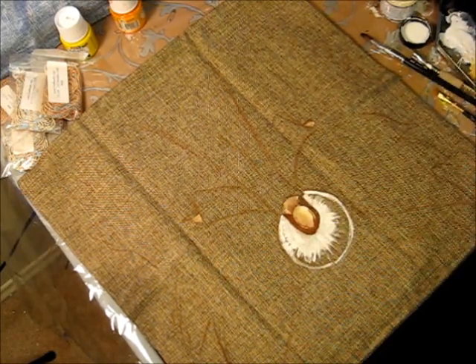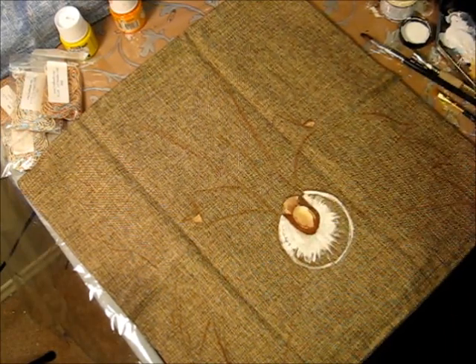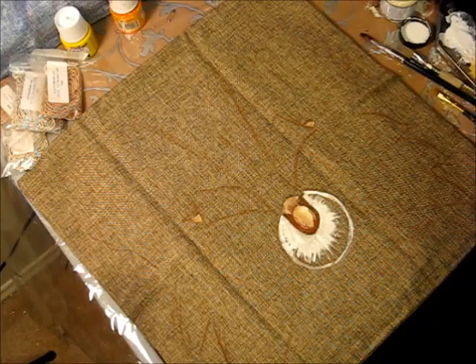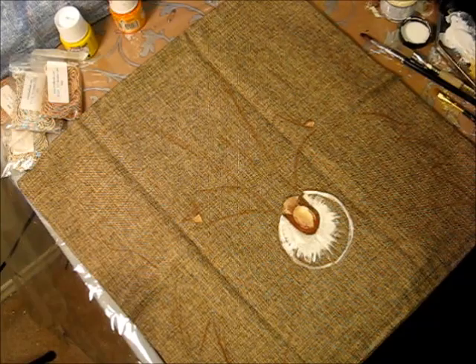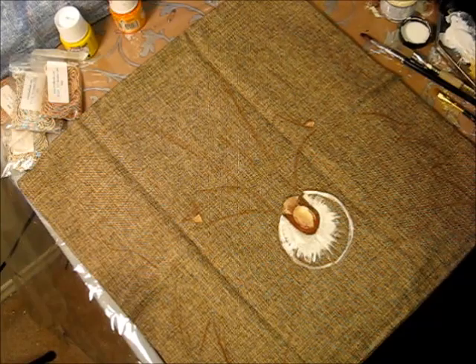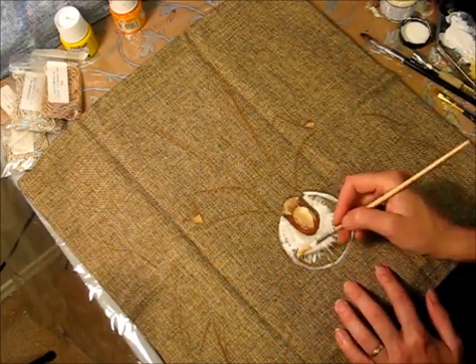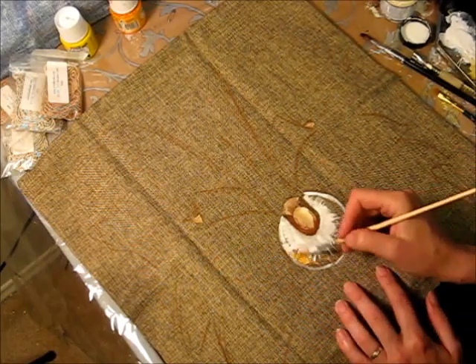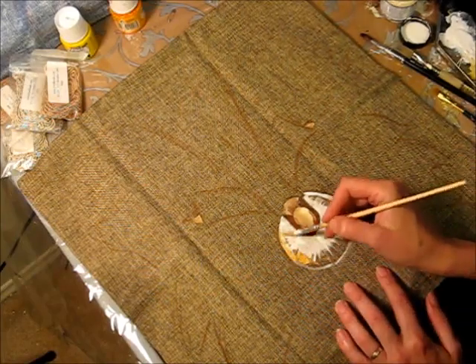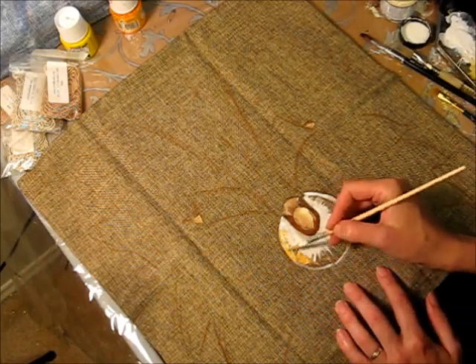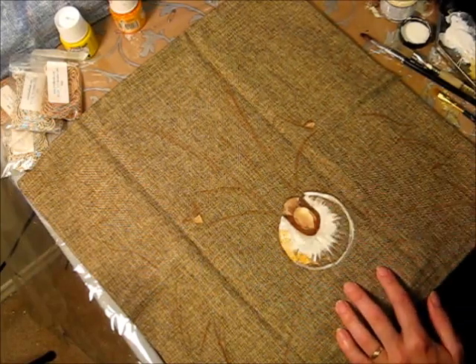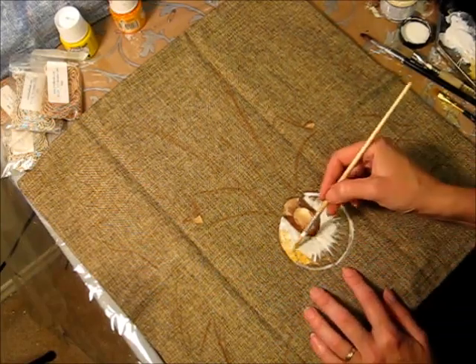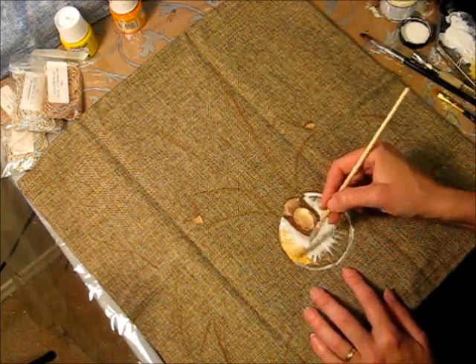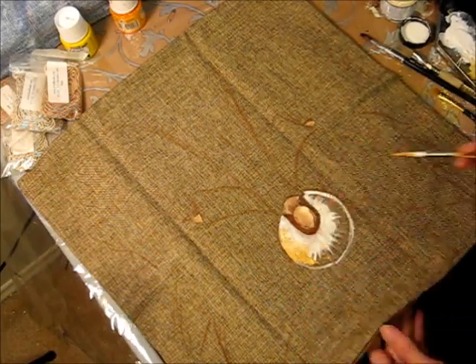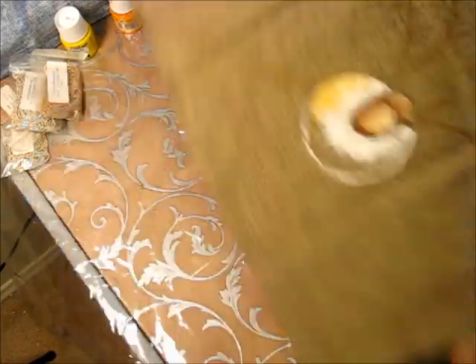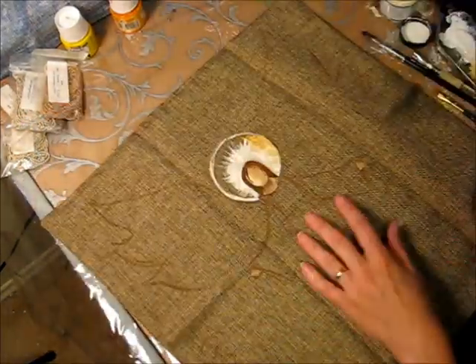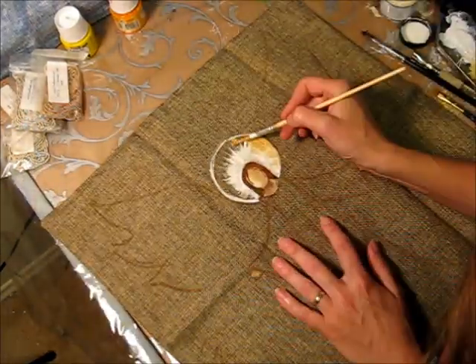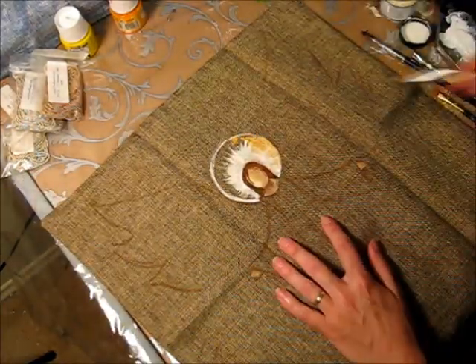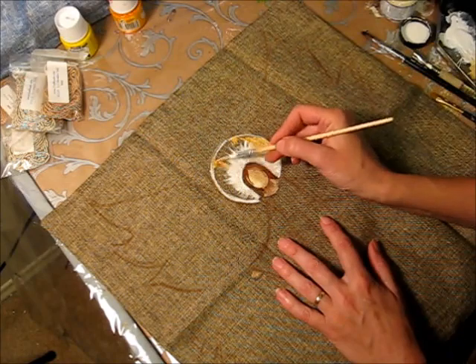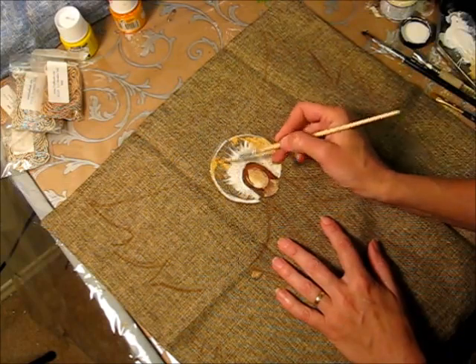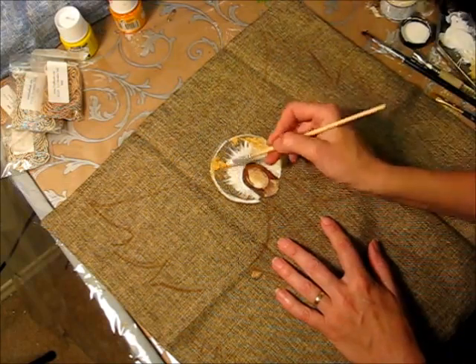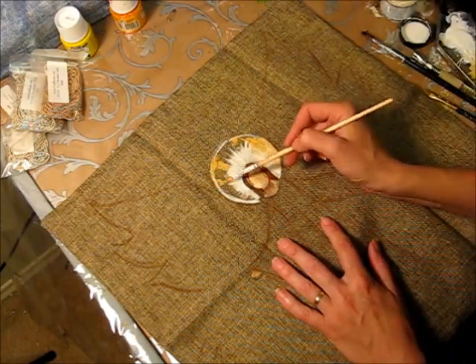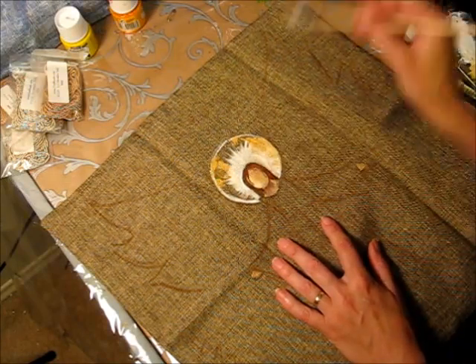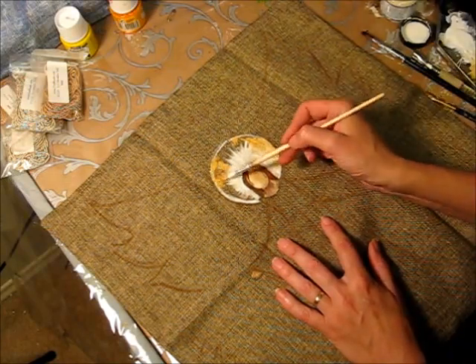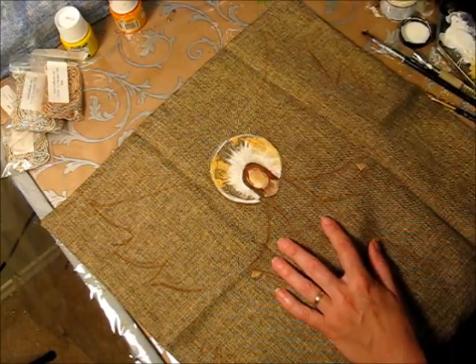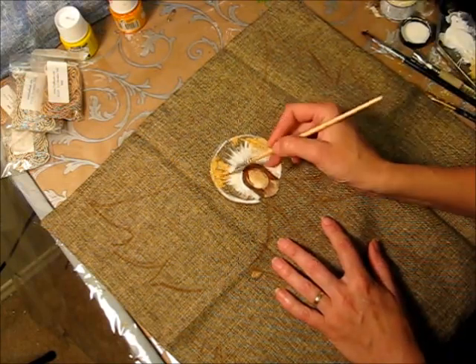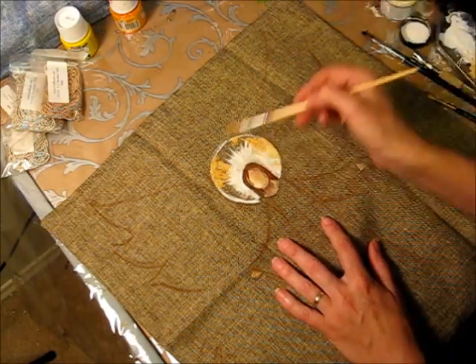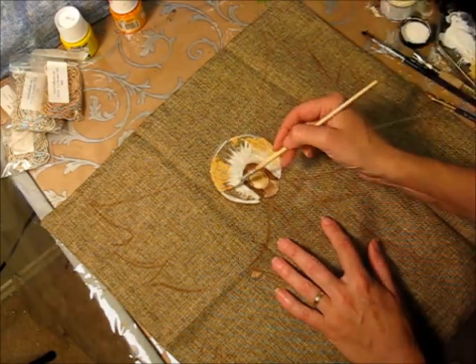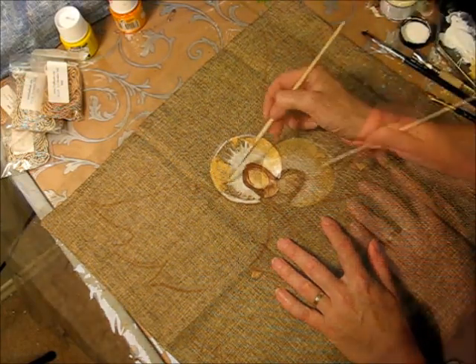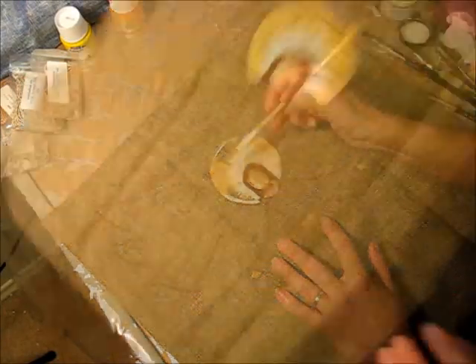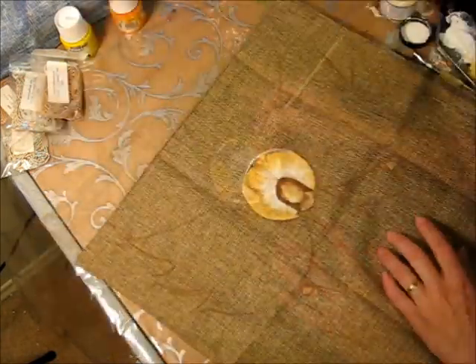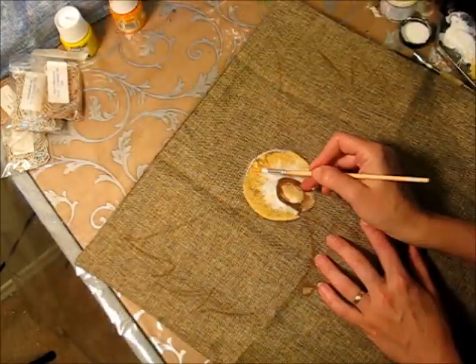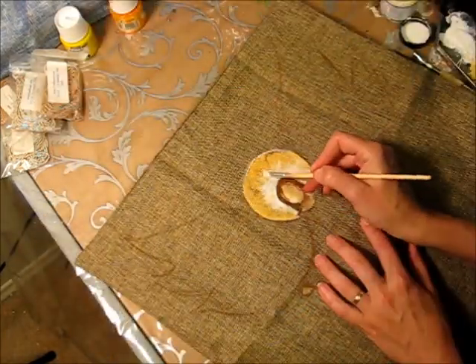Use burnt sienna and a bit of black to paint the hair. Apply titanium white to the center of the halo and gold around it.